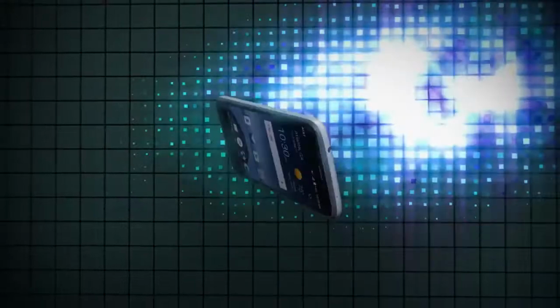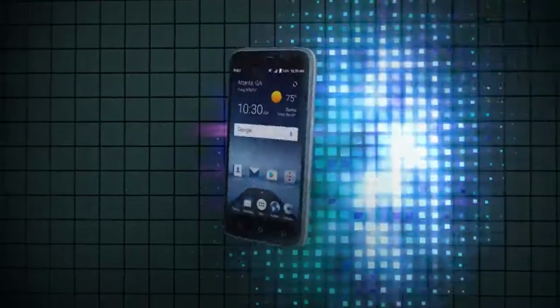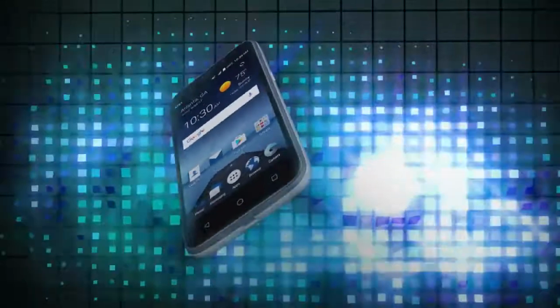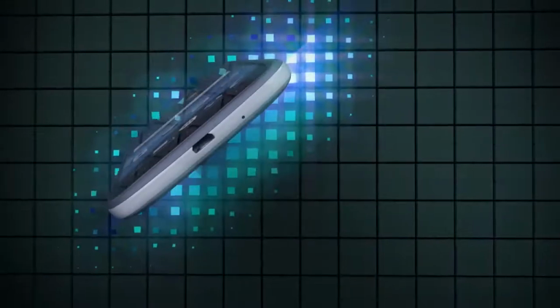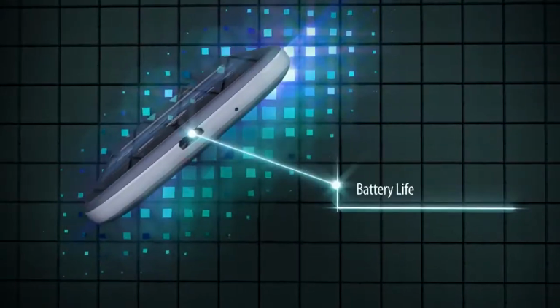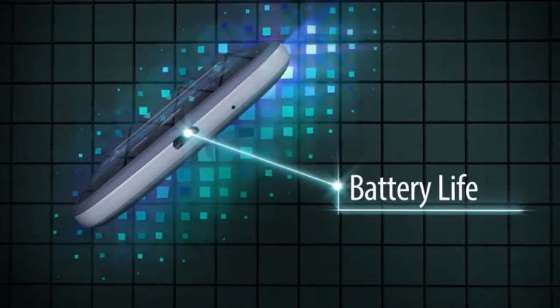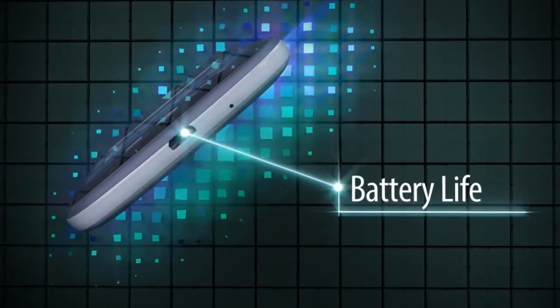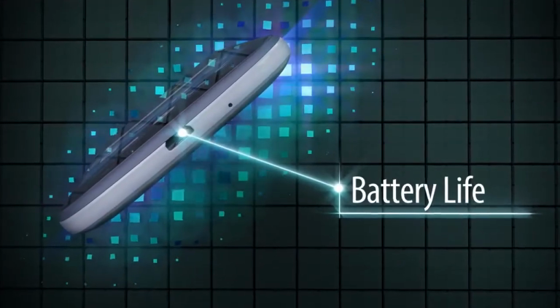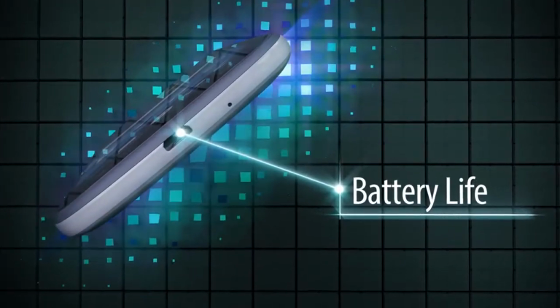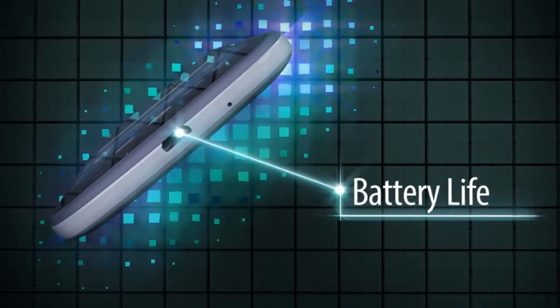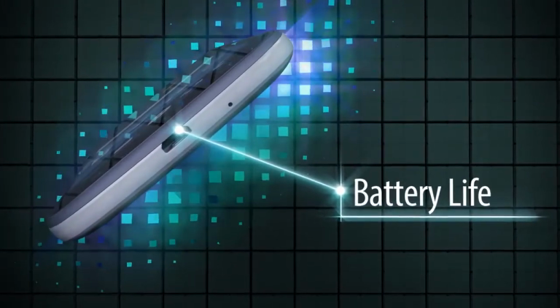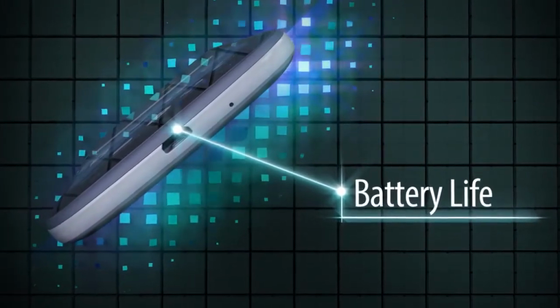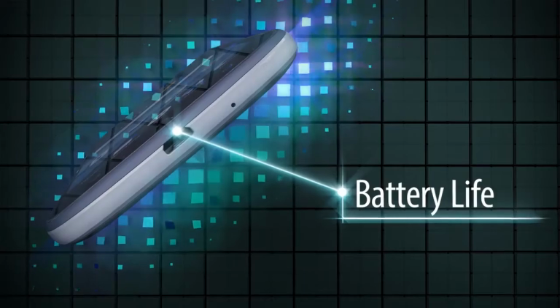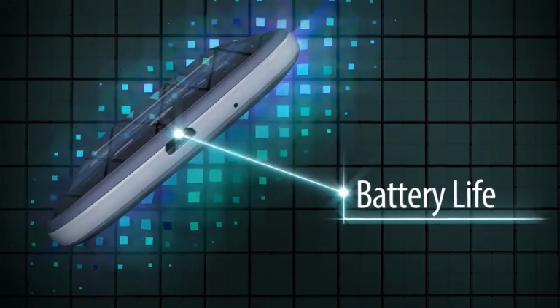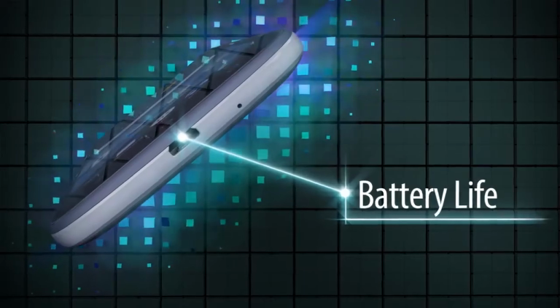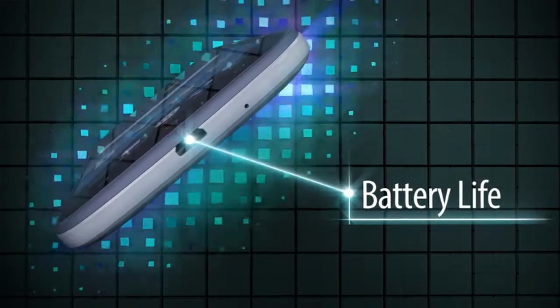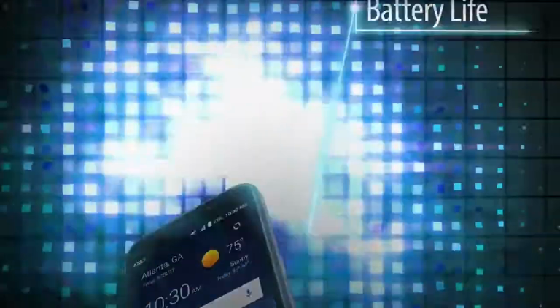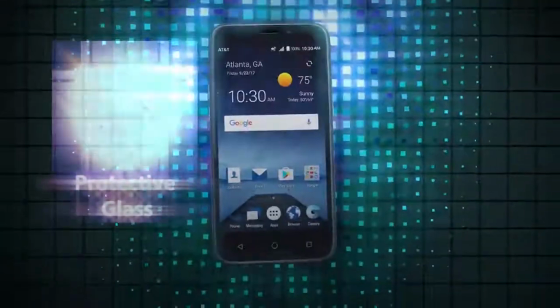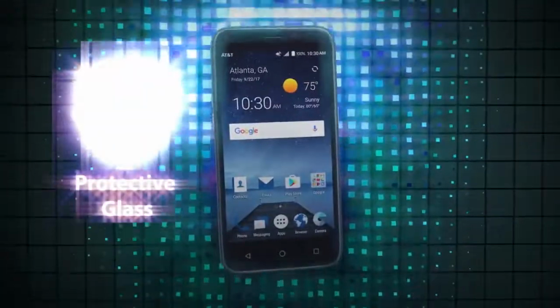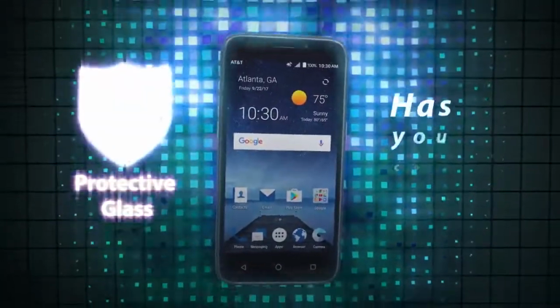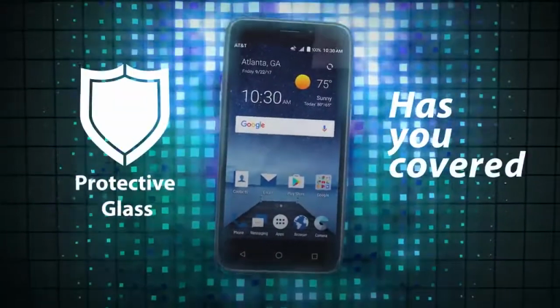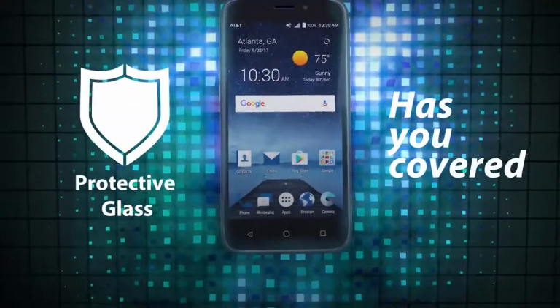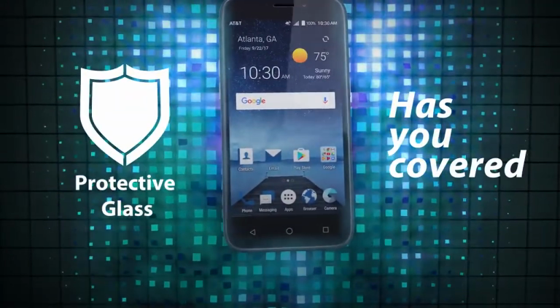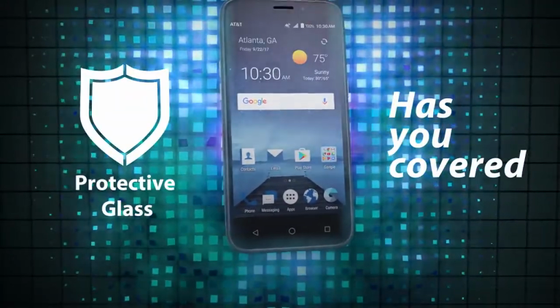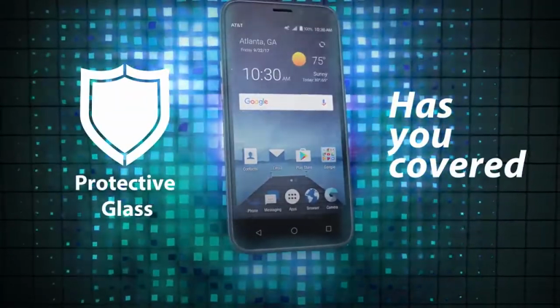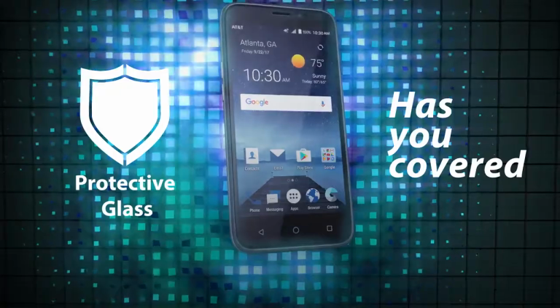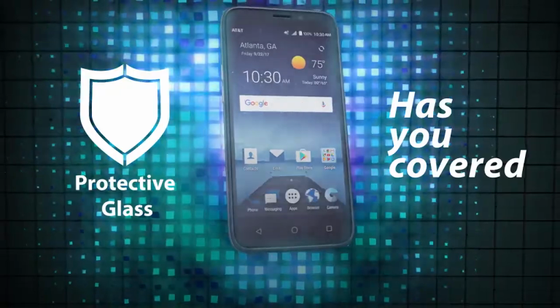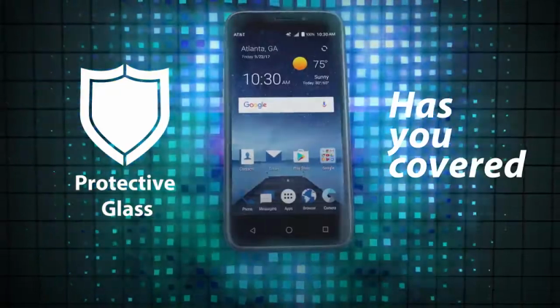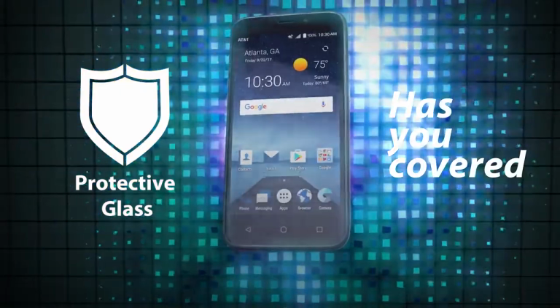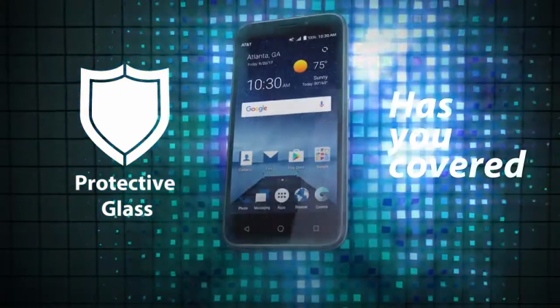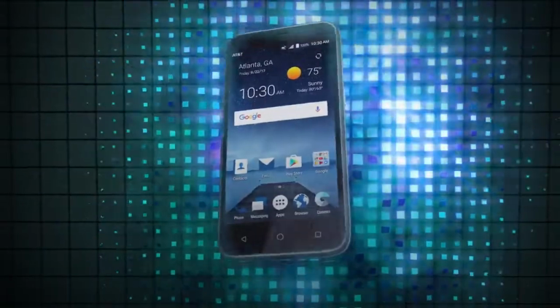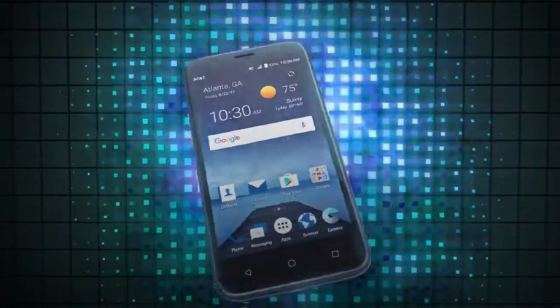Enjoy the freedom of great battery life to get even more out of your phone when and where you want. And because life happens, Maven 3's protective glass helps guard against everyday scratches and accidental drops.